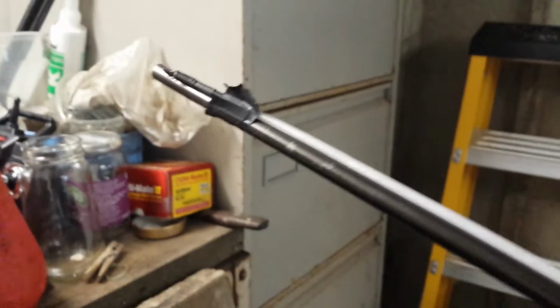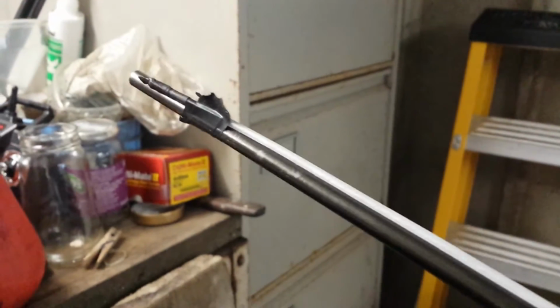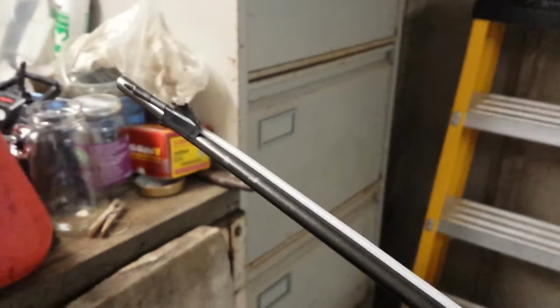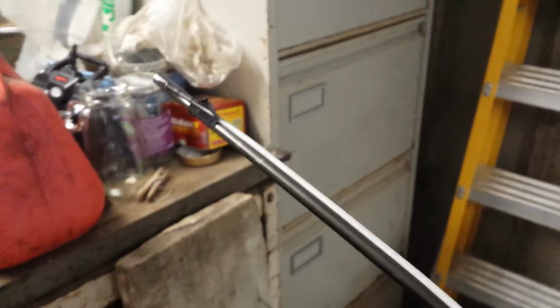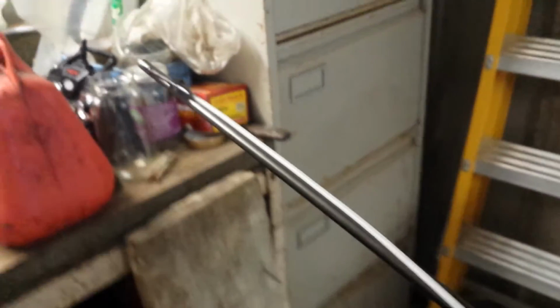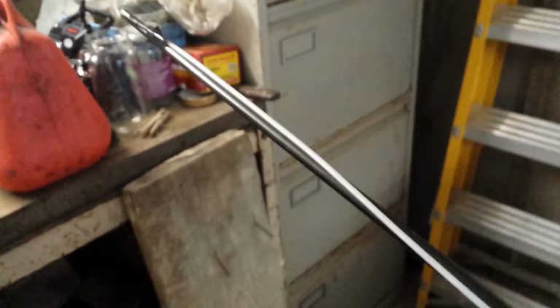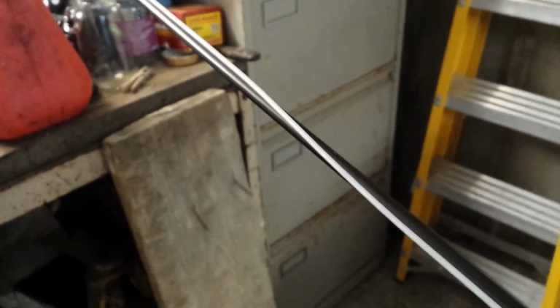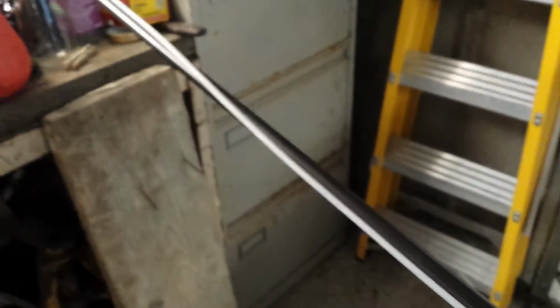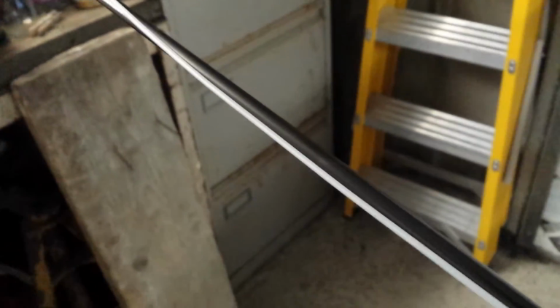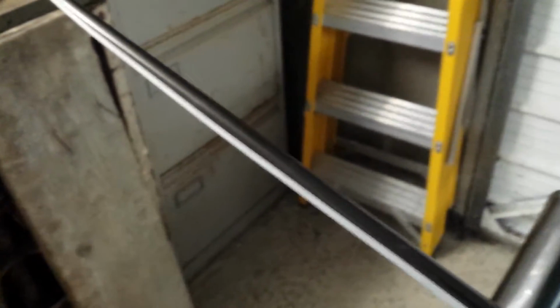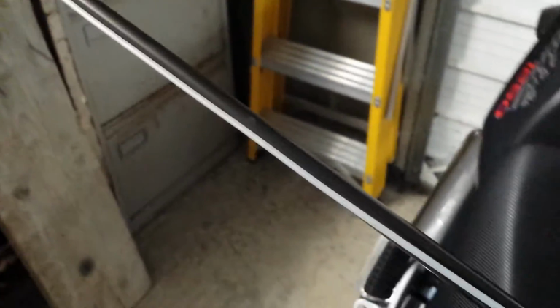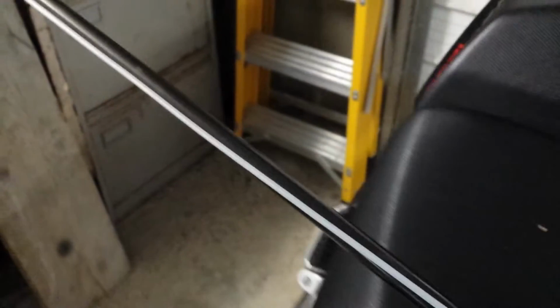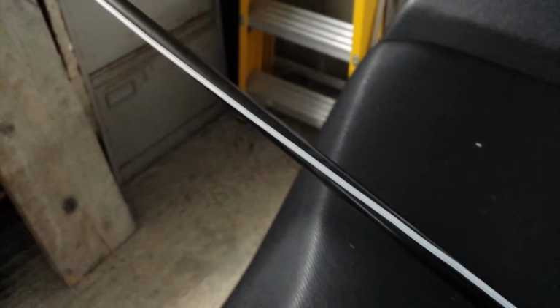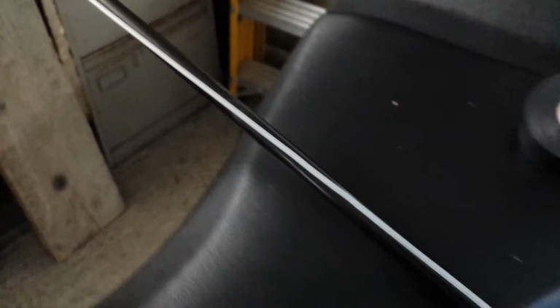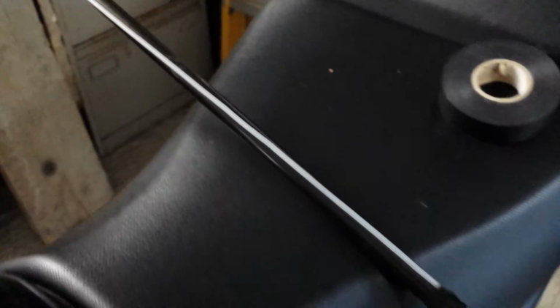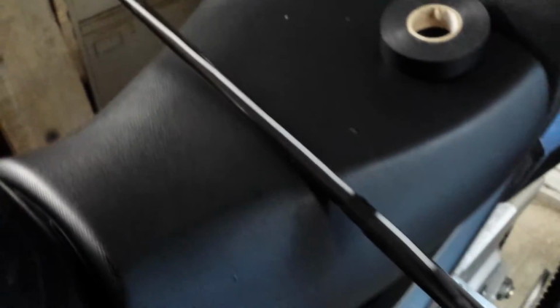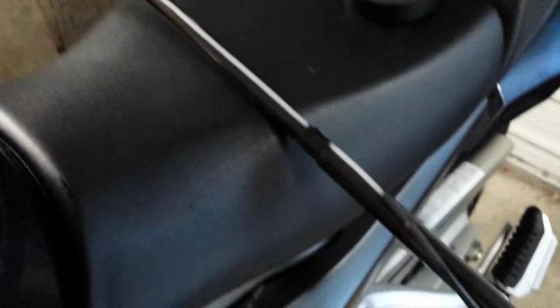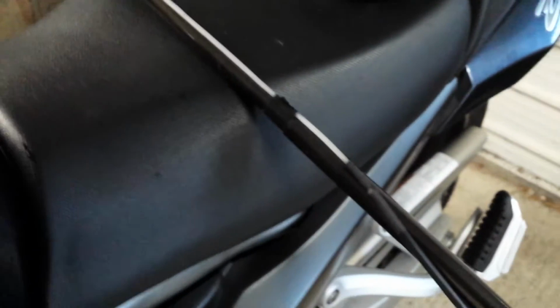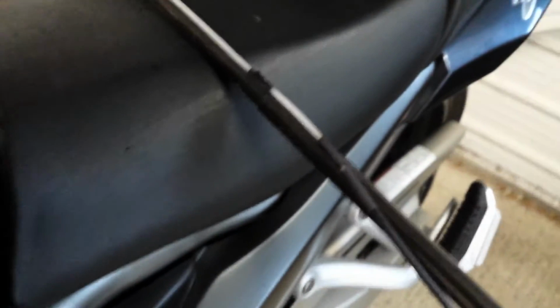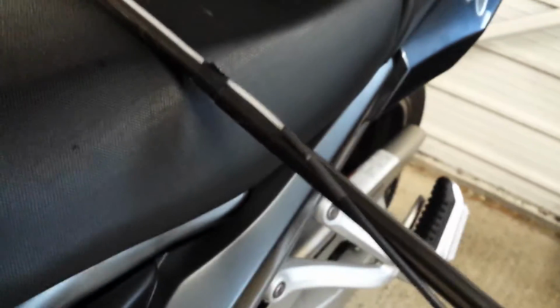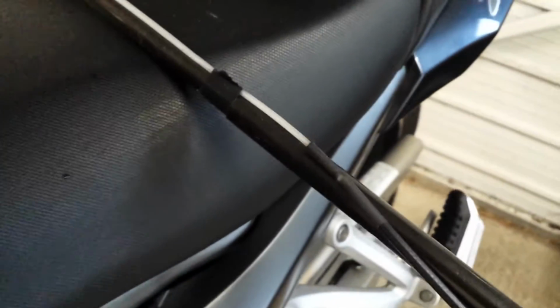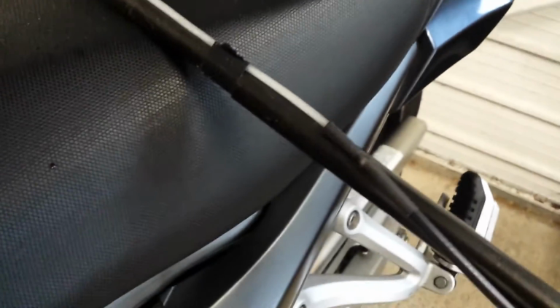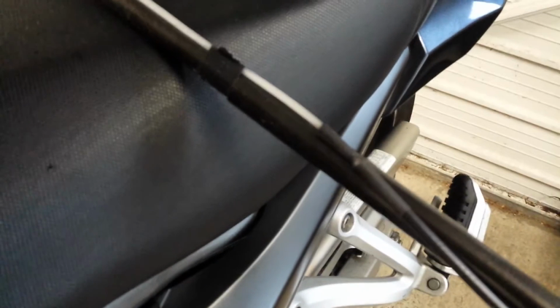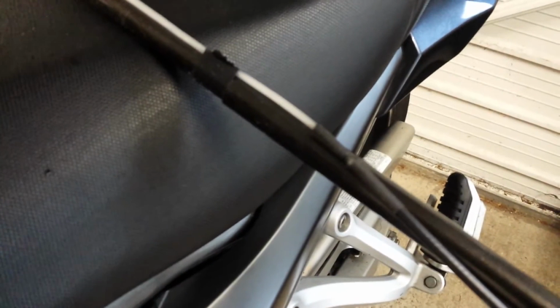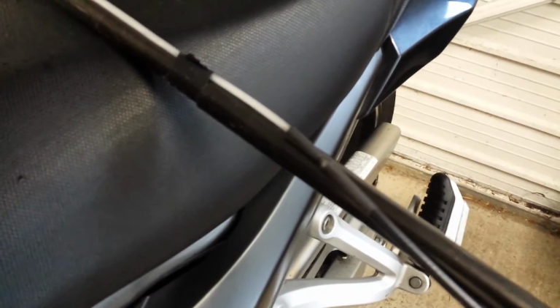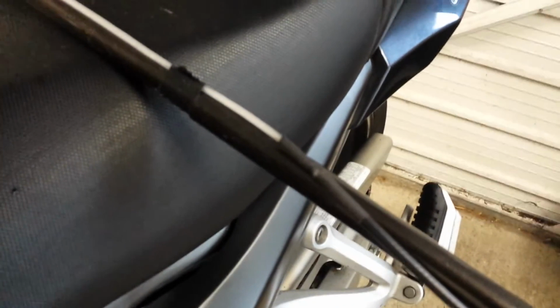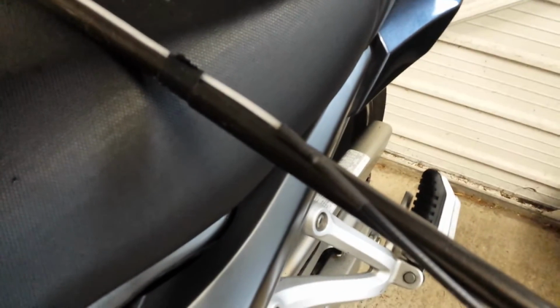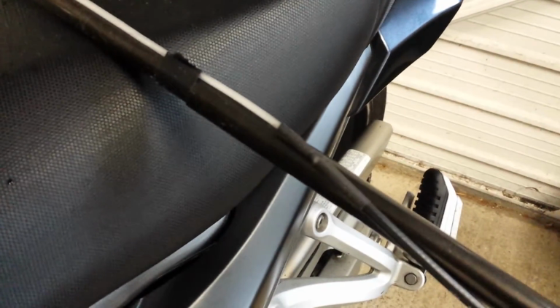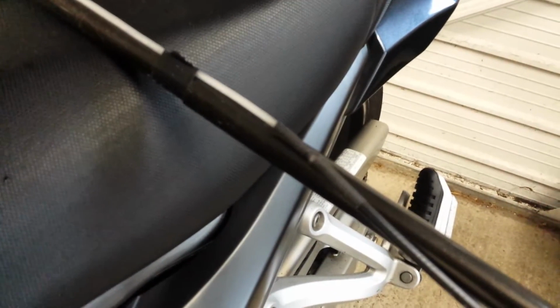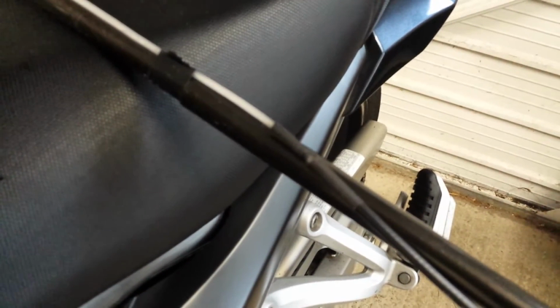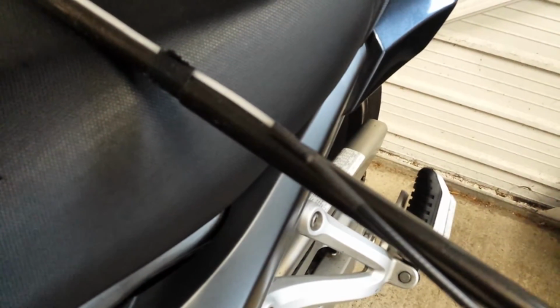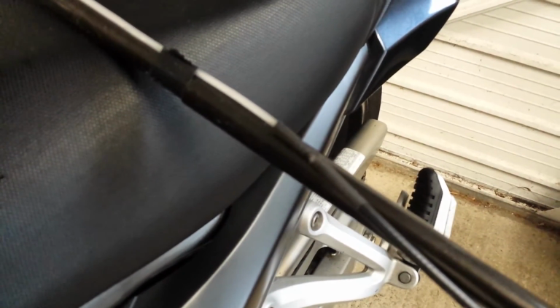Here's the inner core of a coax running along, coming down the pole, so it gets to here. Now we have the outer braid carries on.